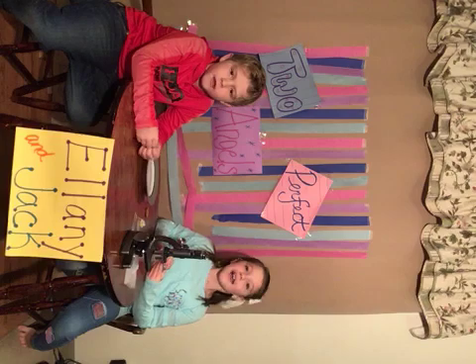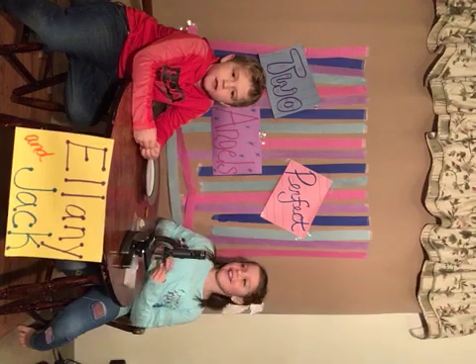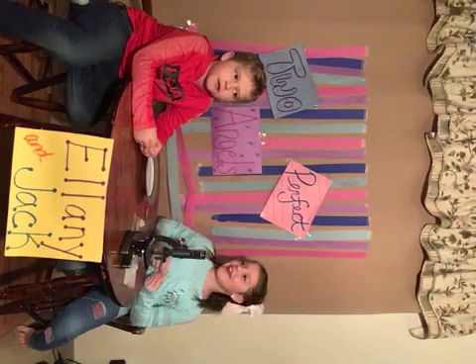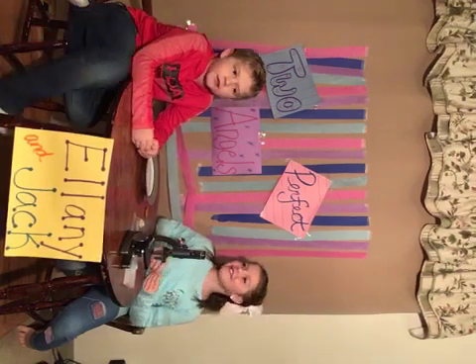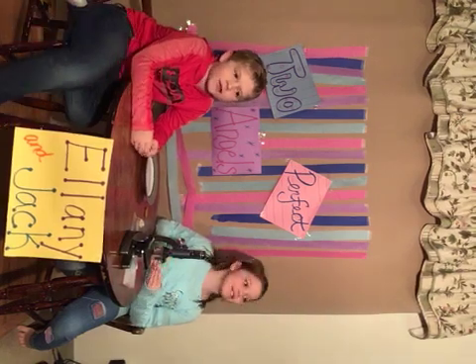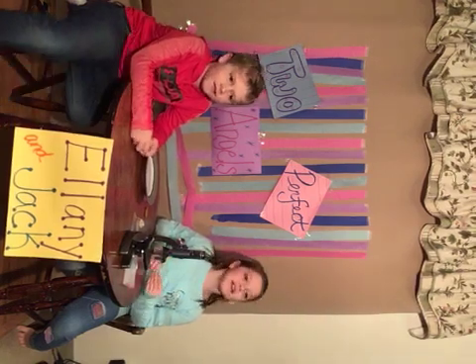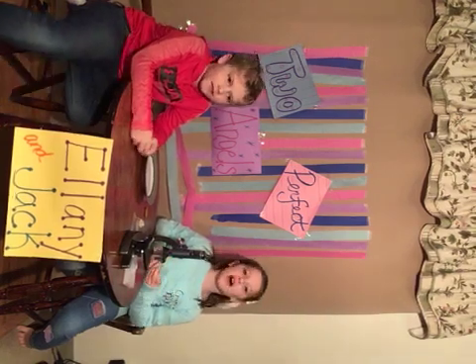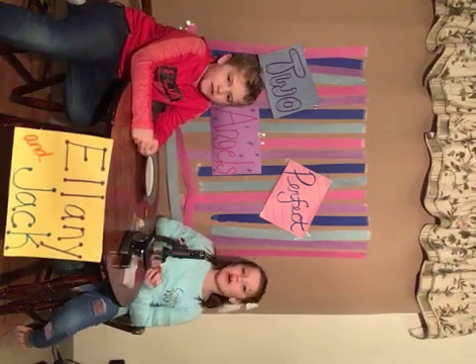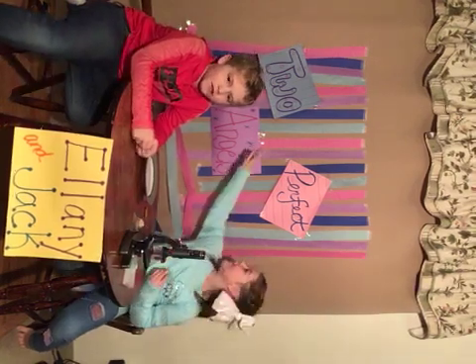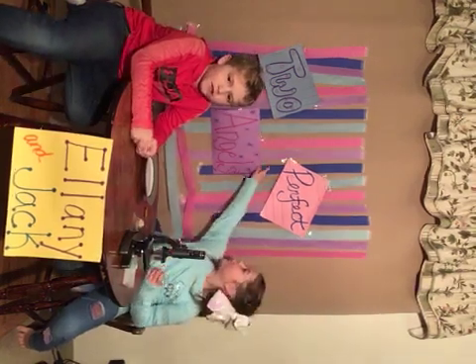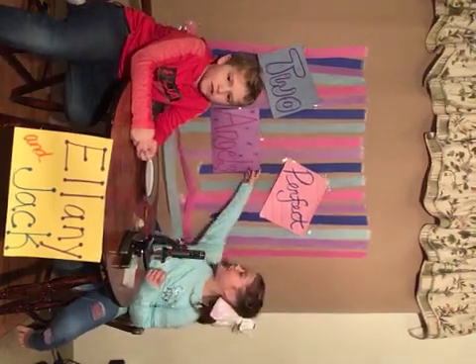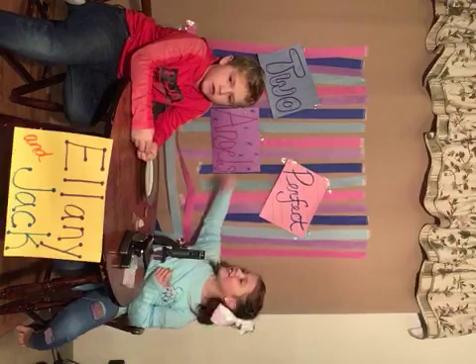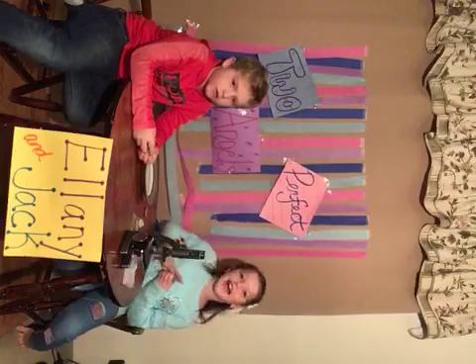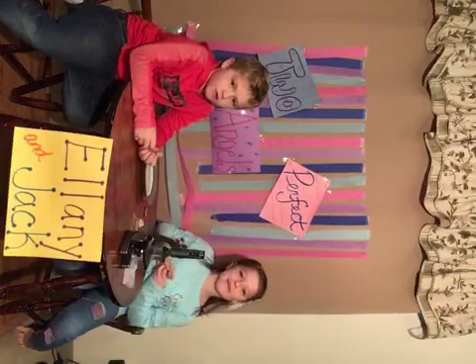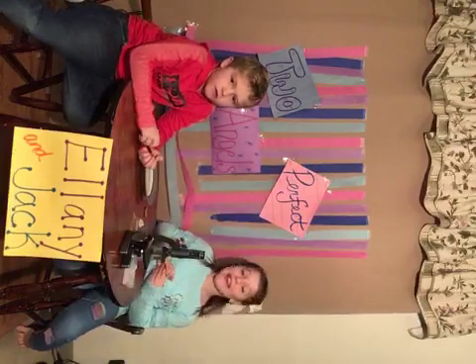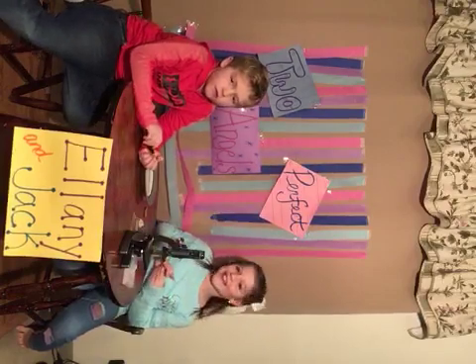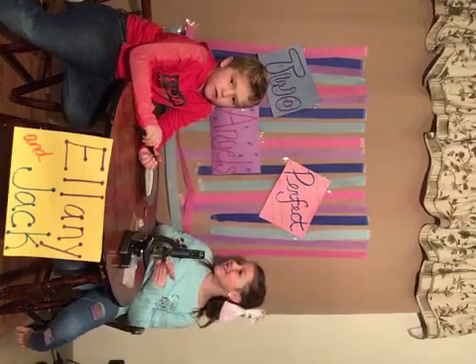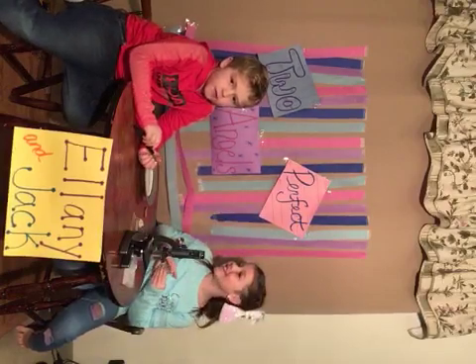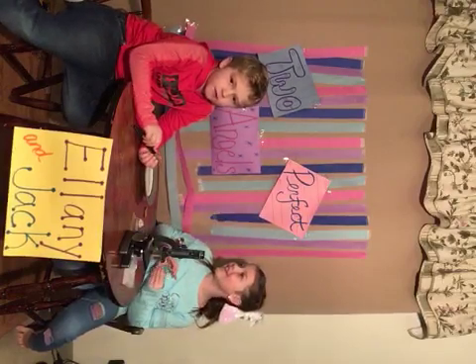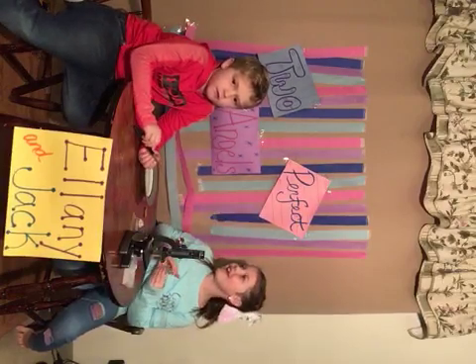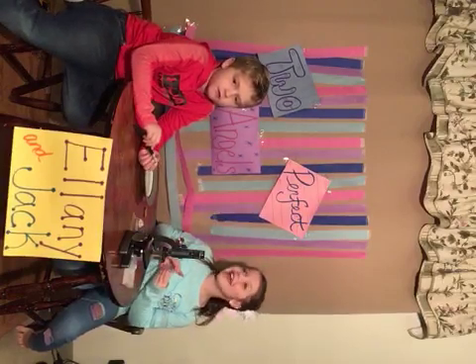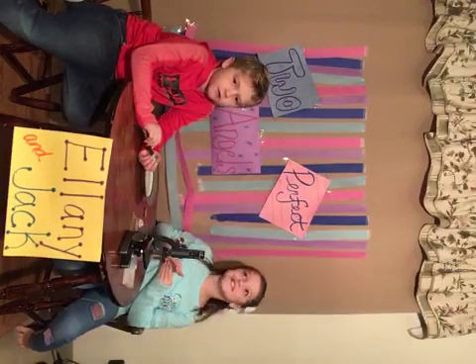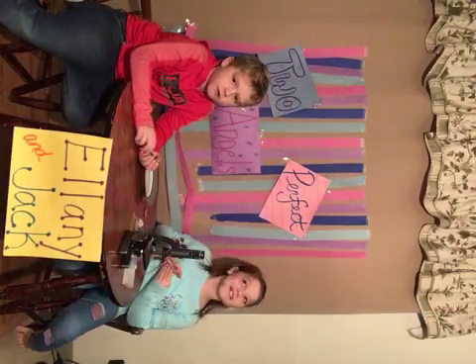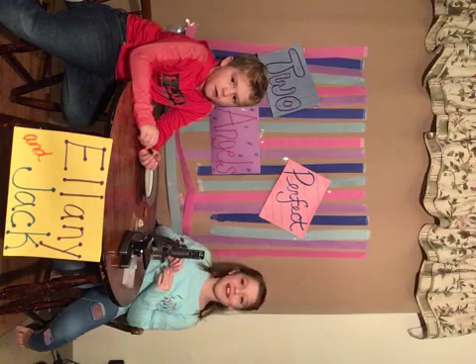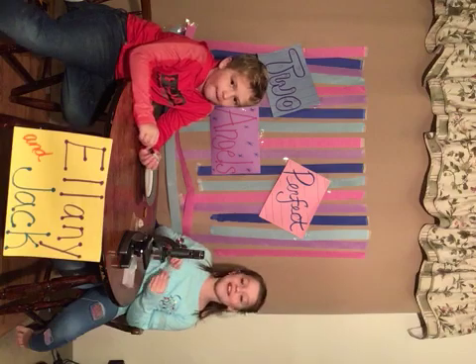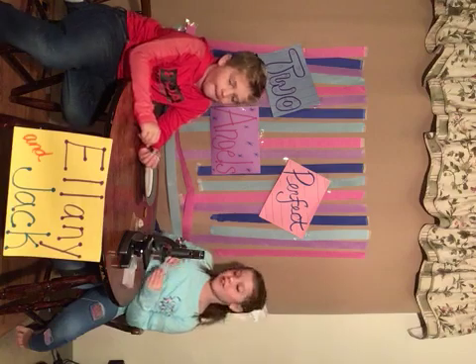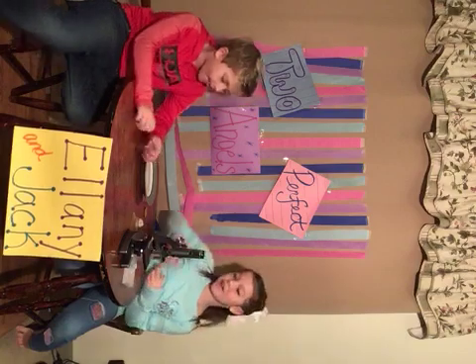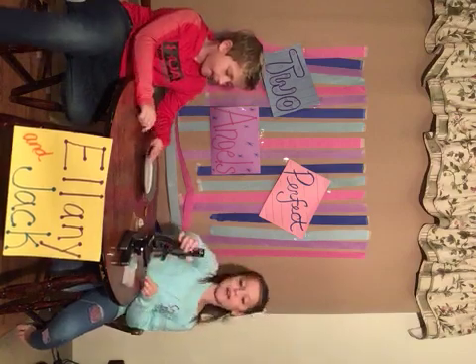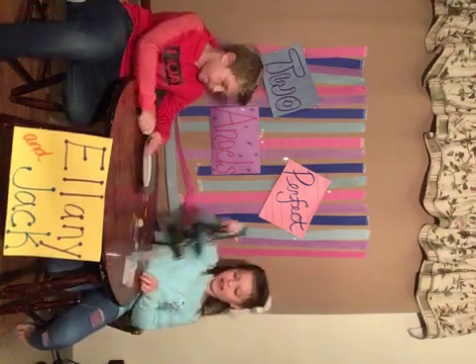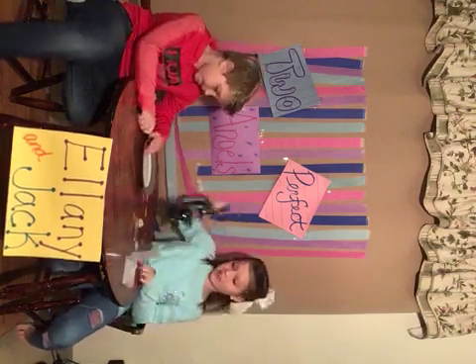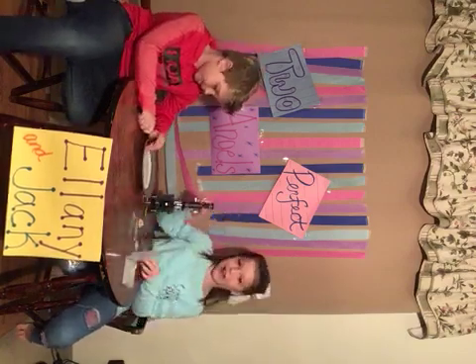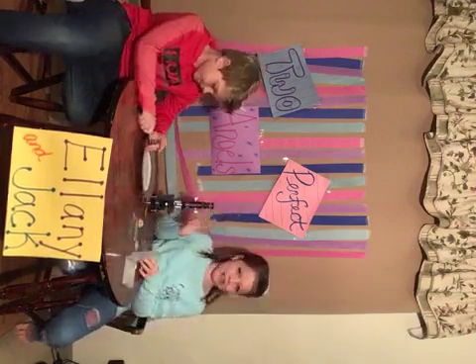Hi guys, it's Eleni and Jack. My channel is Tua Puffs to Angels. I'm 8. I'm 7. And today we are going to be researching flower petals.